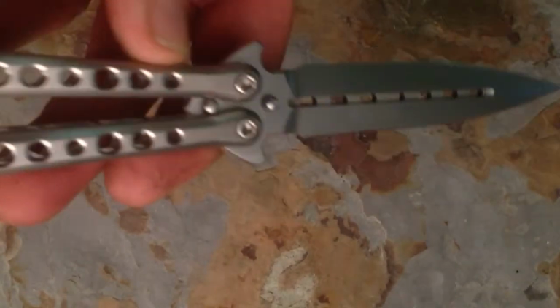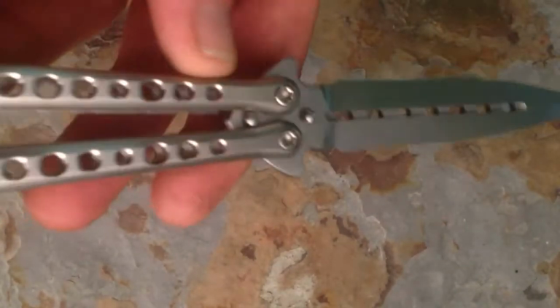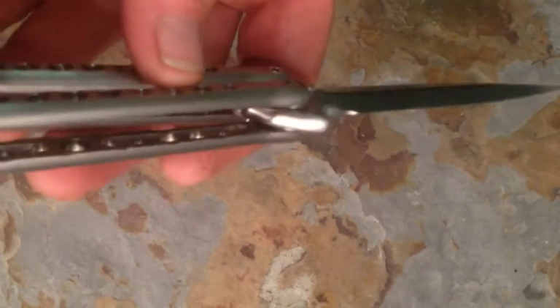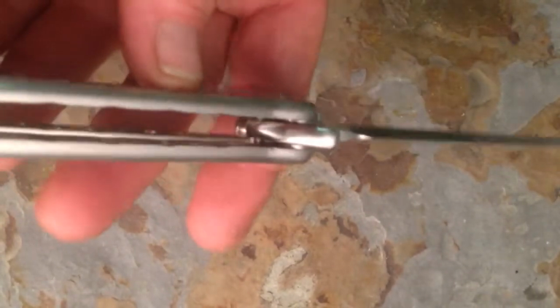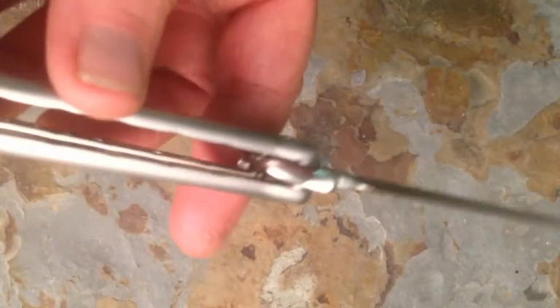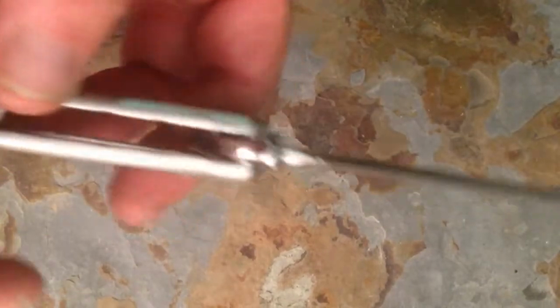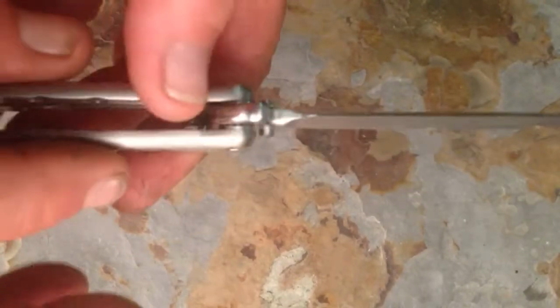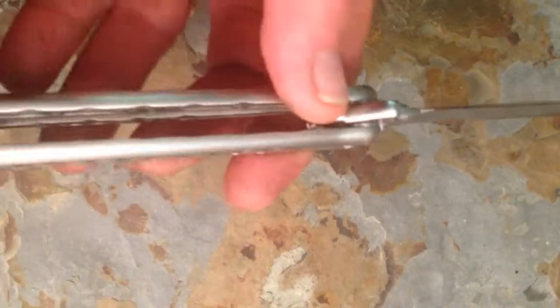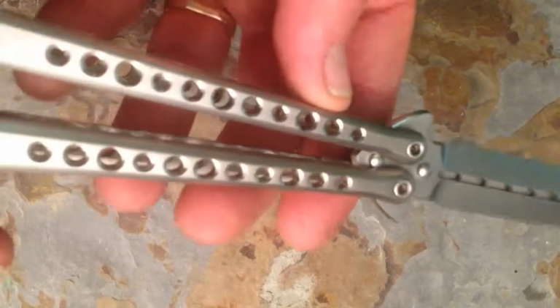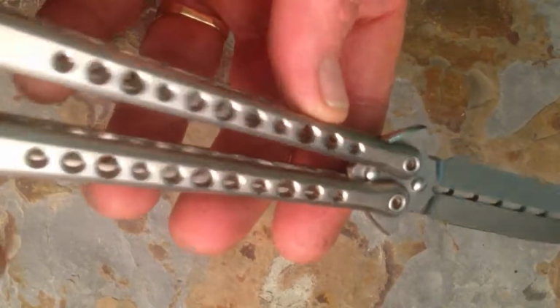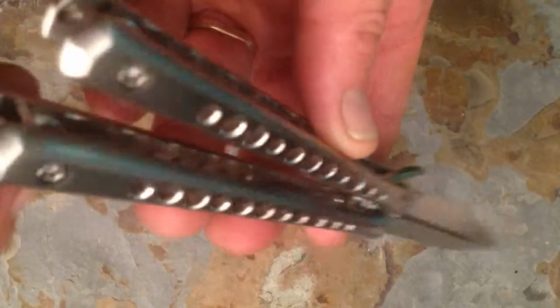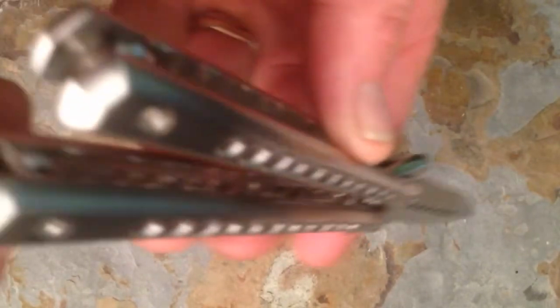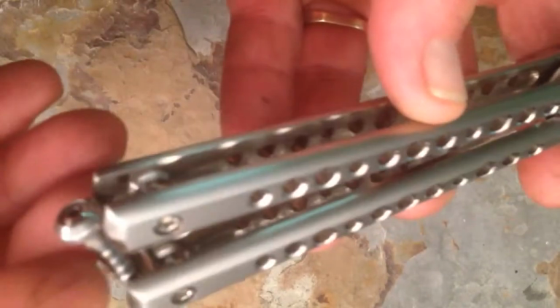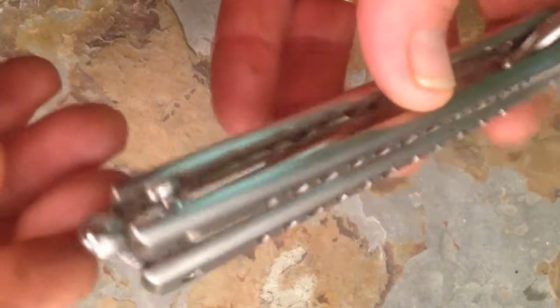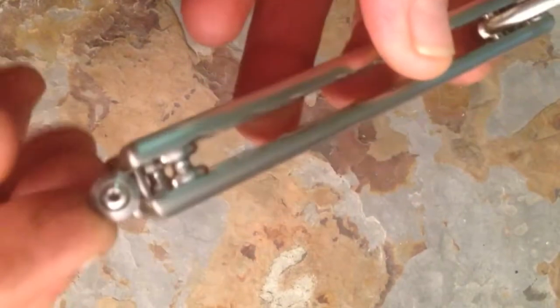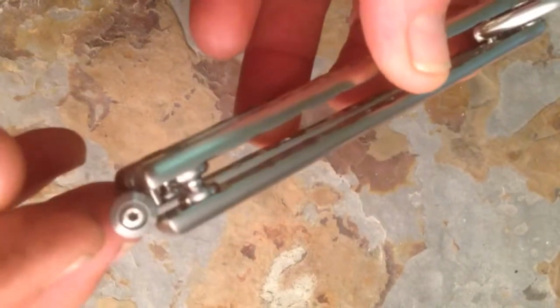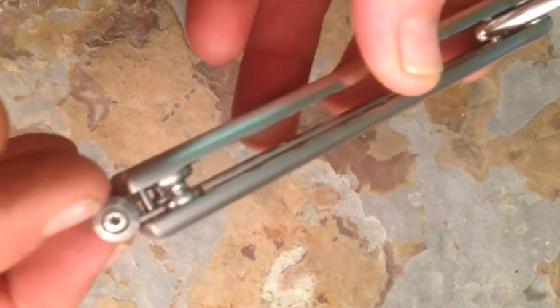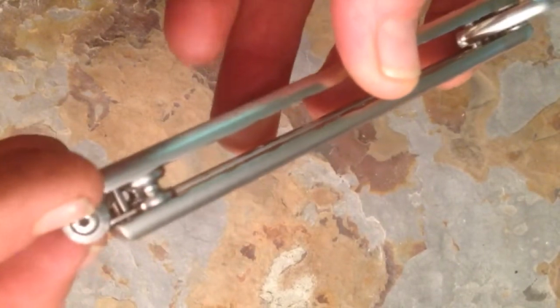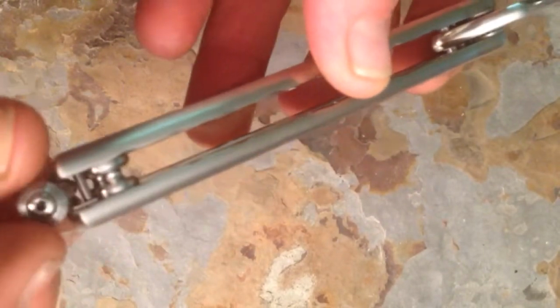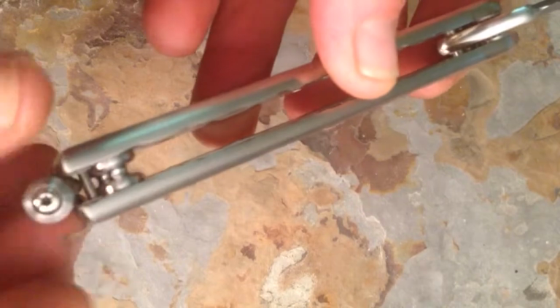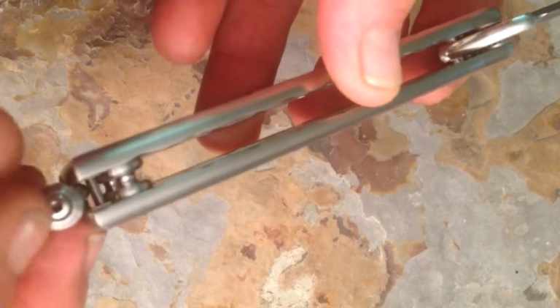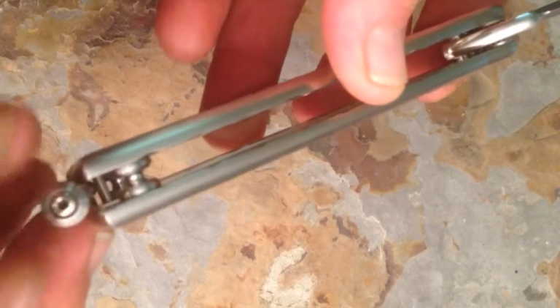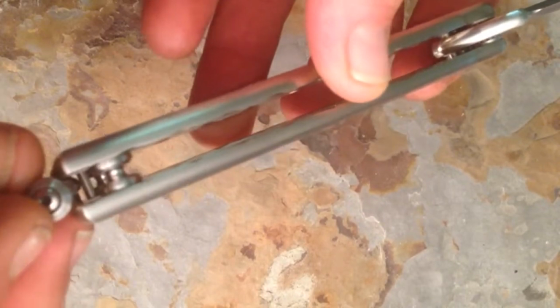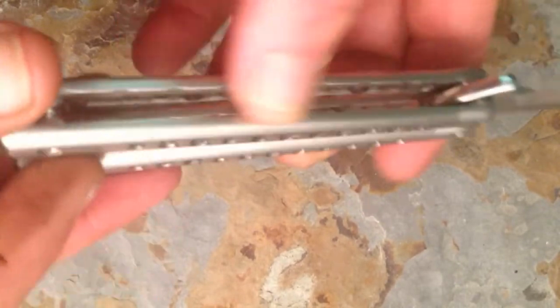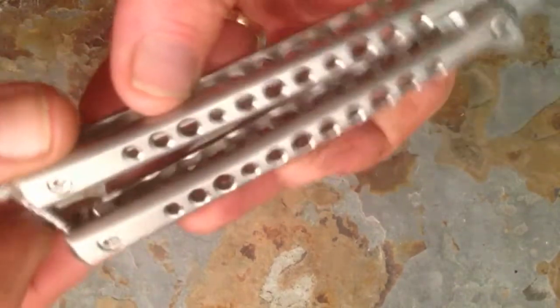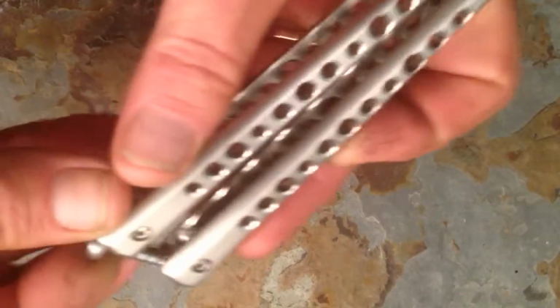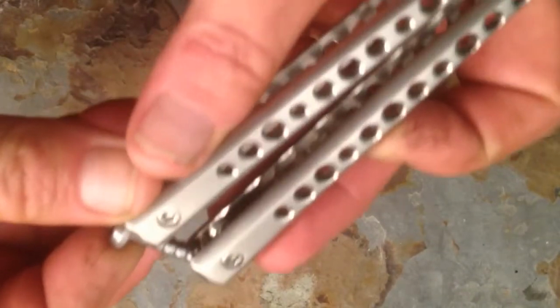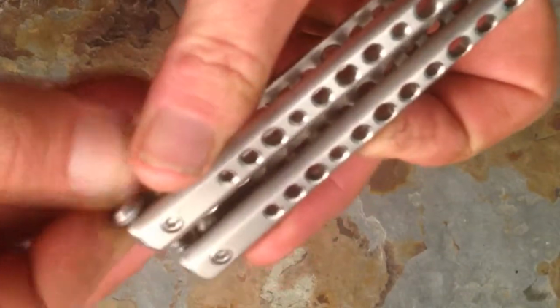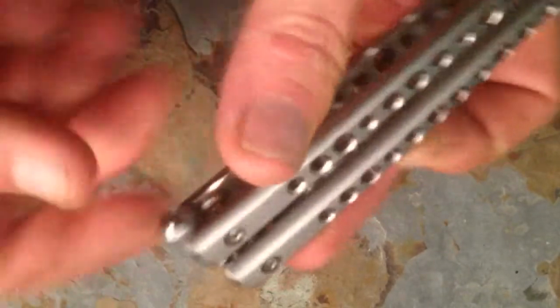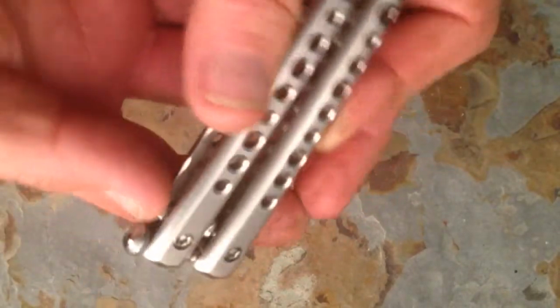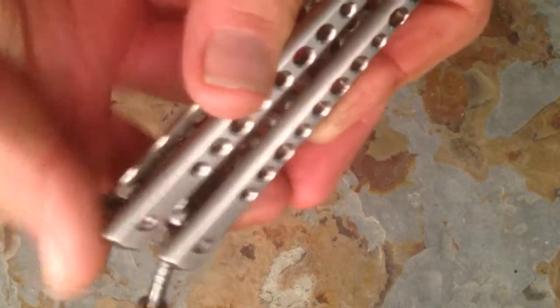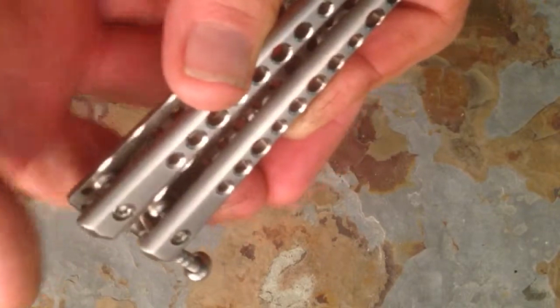As you can see, our titanium is nice, heavy duty. We have an adjustable latch — you unscrew this, it screws out, and then you tighten it up against that so you can set your latch exactly the way you want it for when you pop it open.